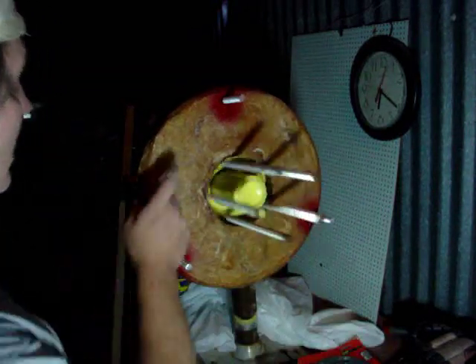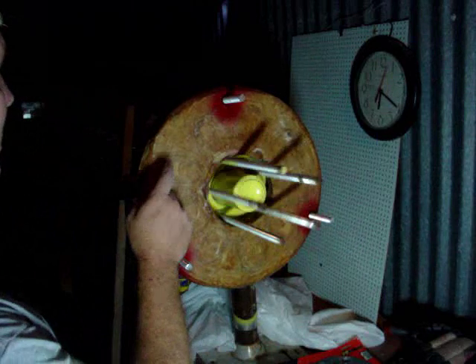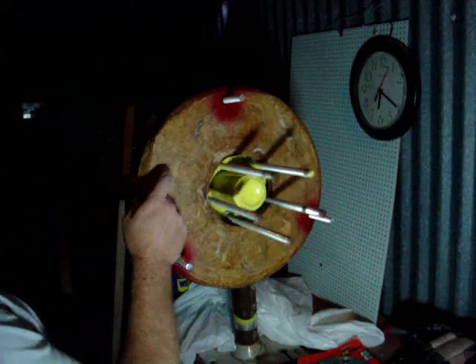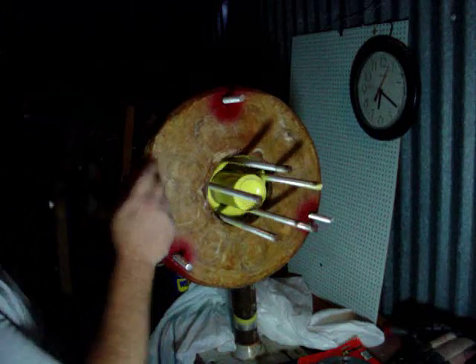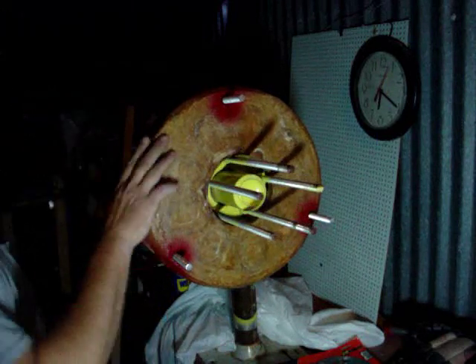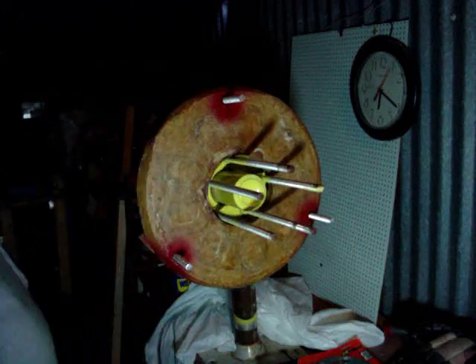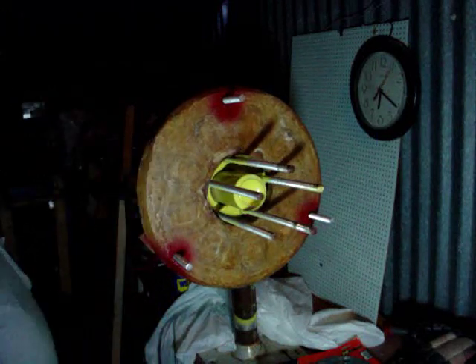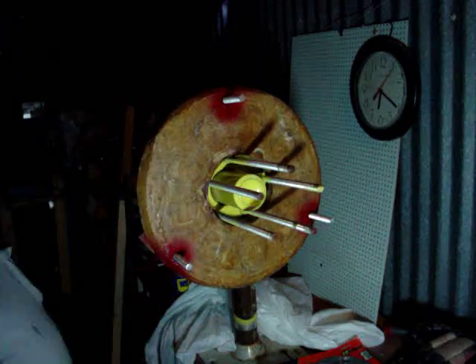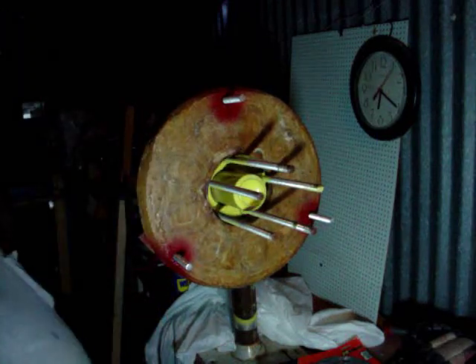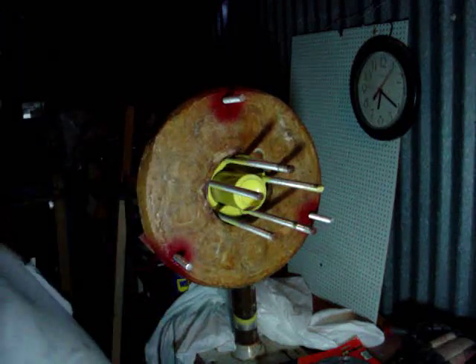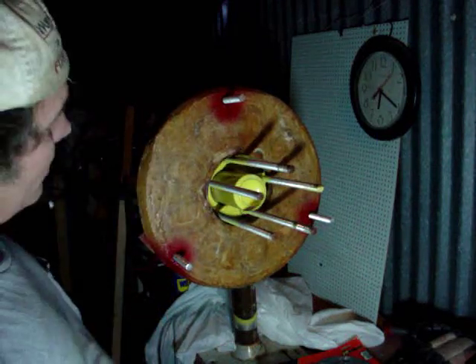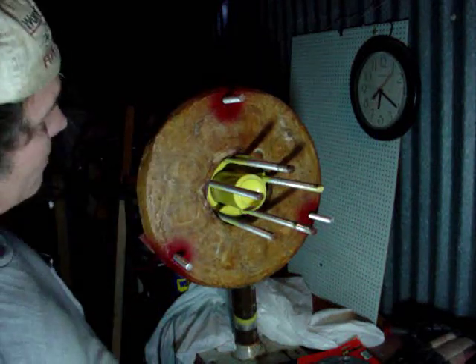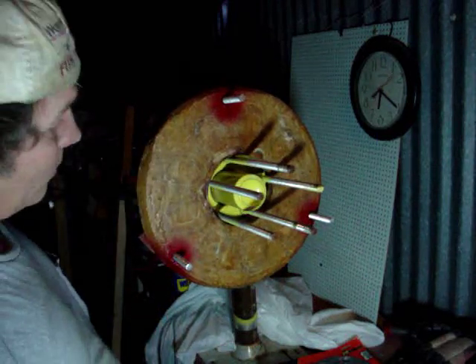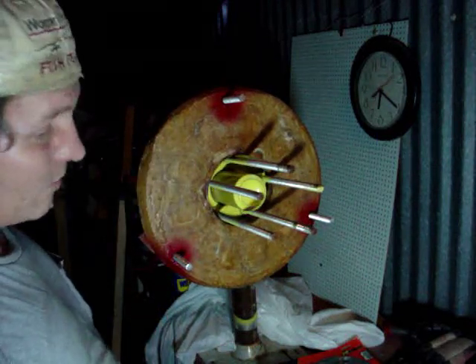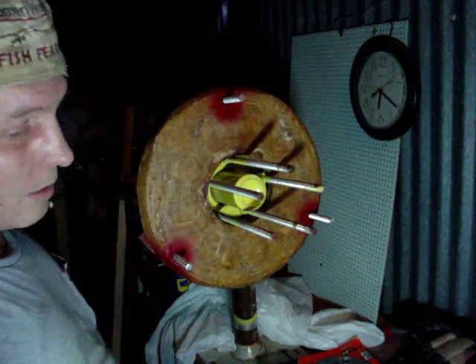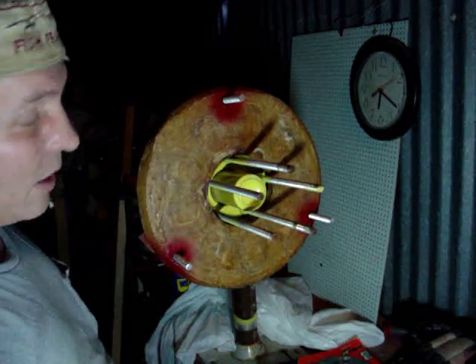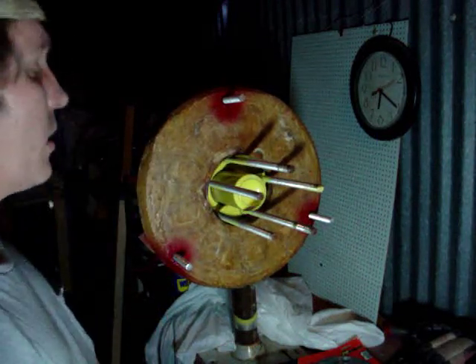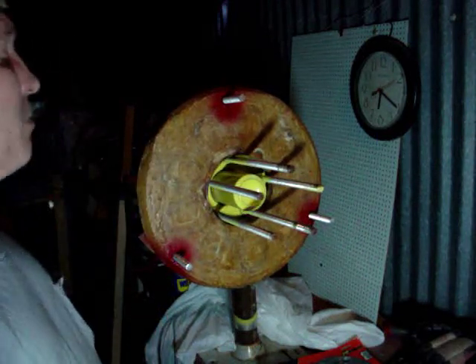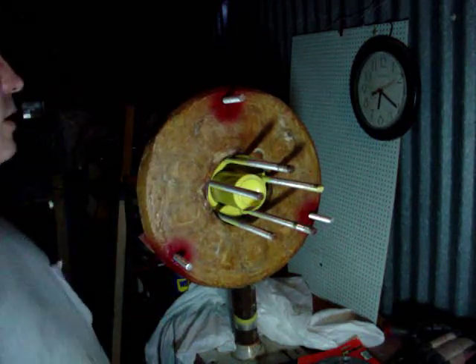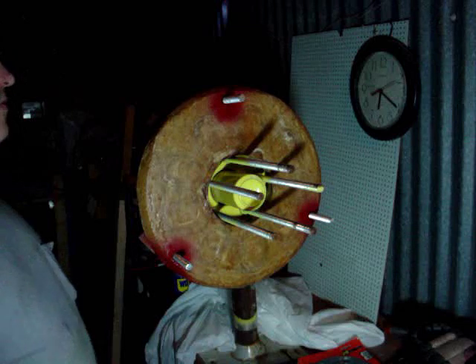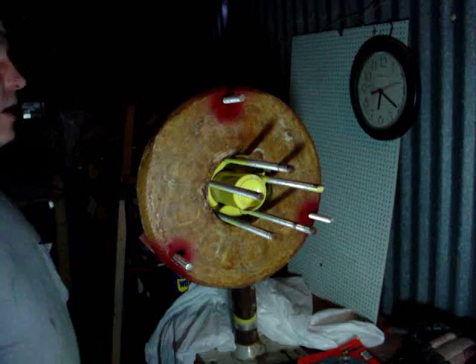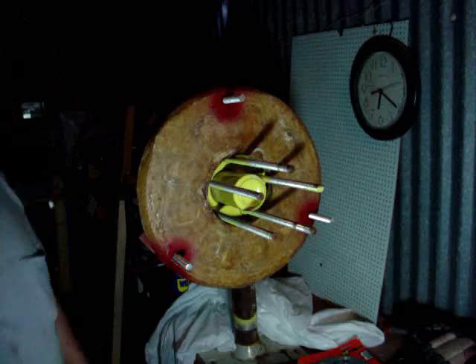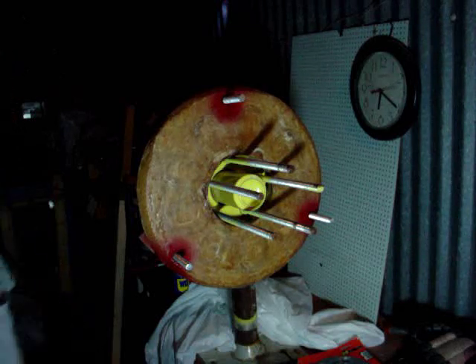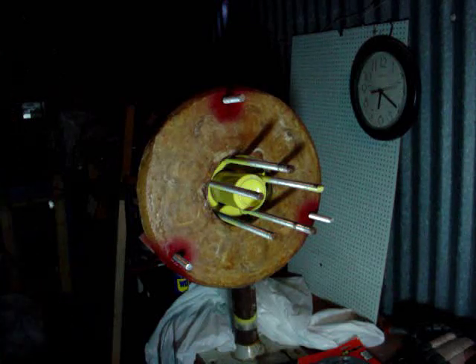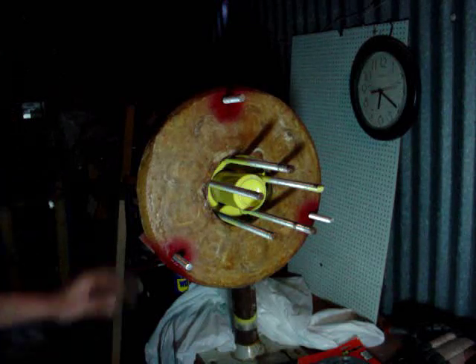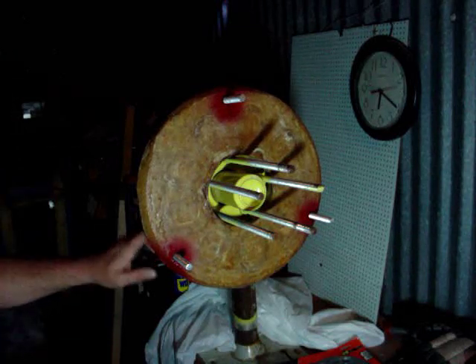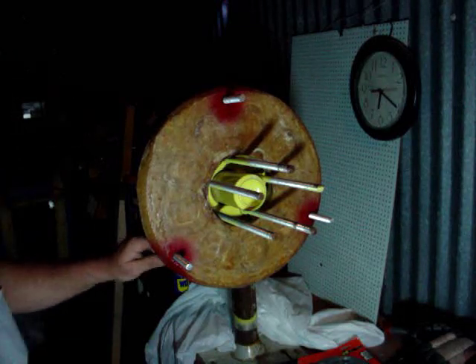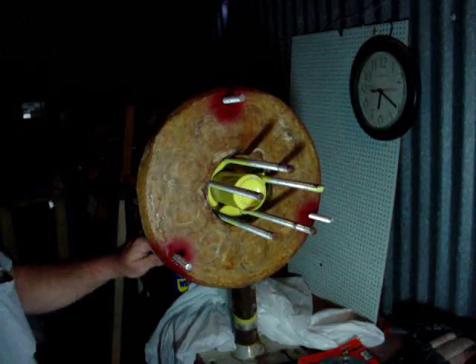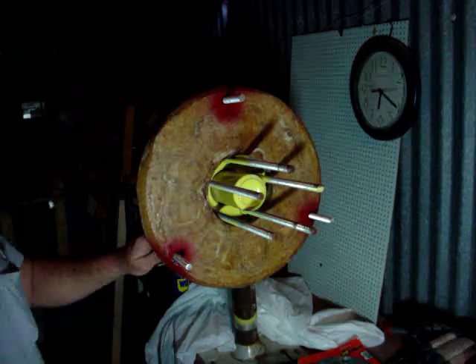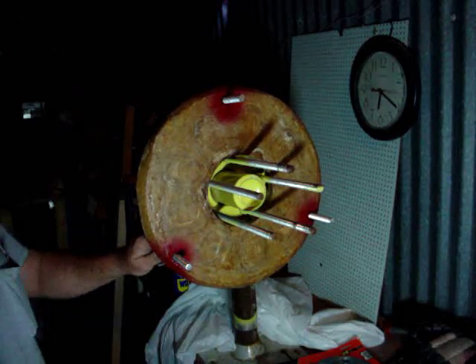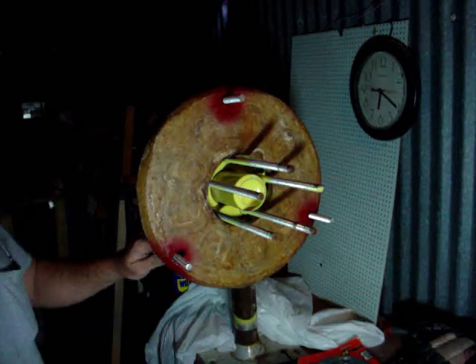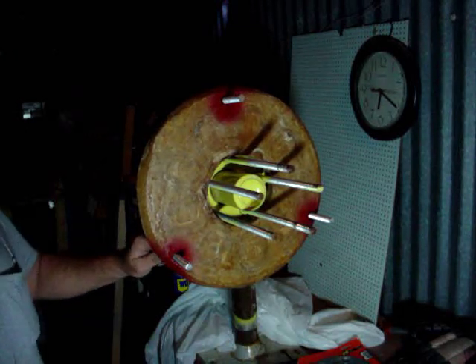Now it's time to take this off and paint it. I wanted to paint it red, but I don't have any red paint. I'm going to go ahead and paint it white for now. Then we'll get some of the nuts cleaned up and get this thing down.